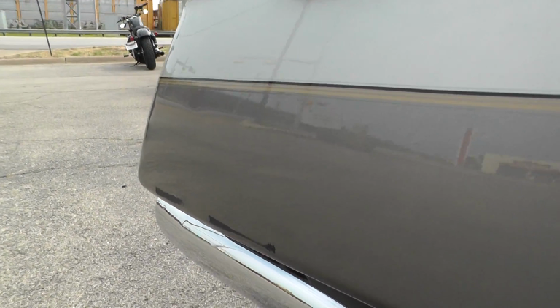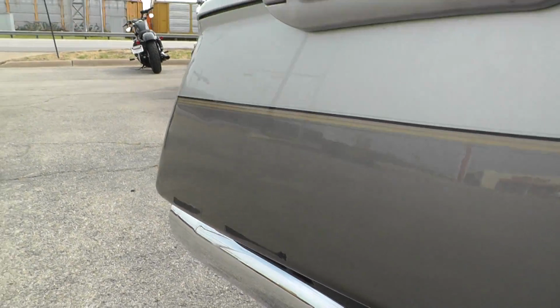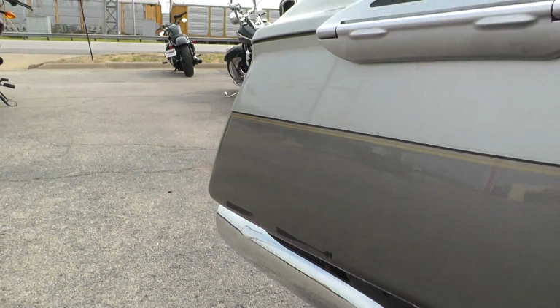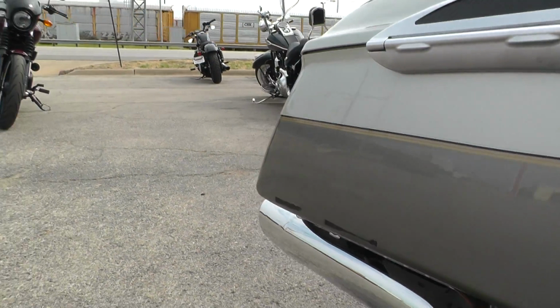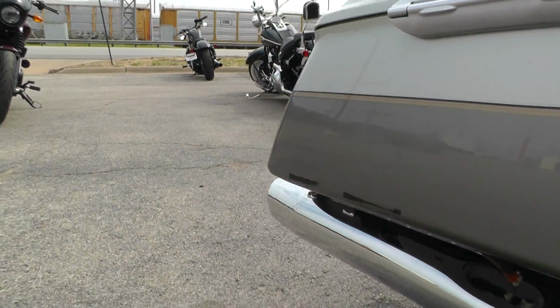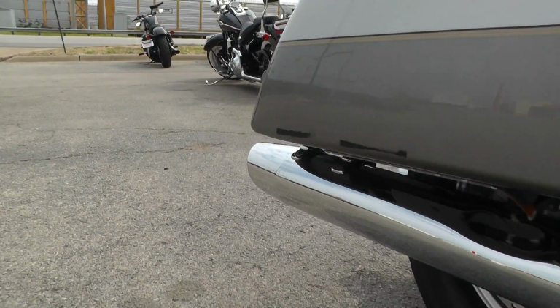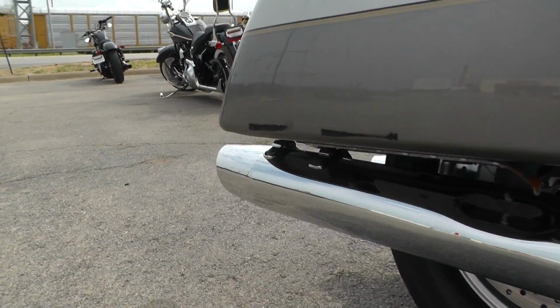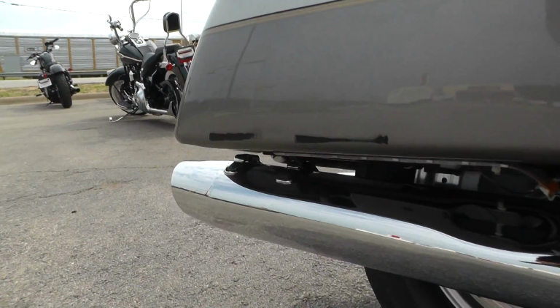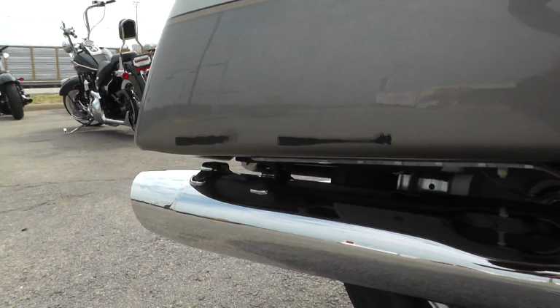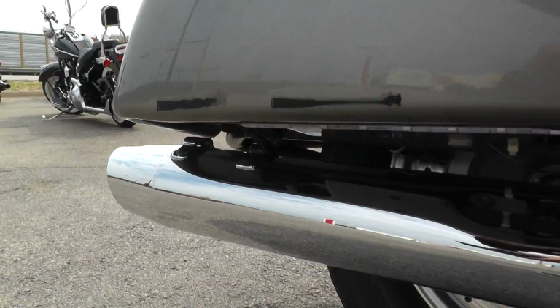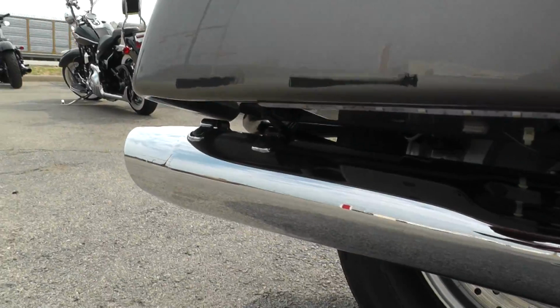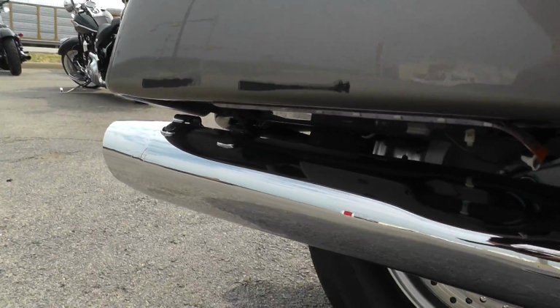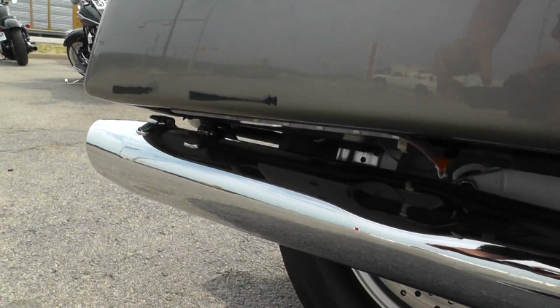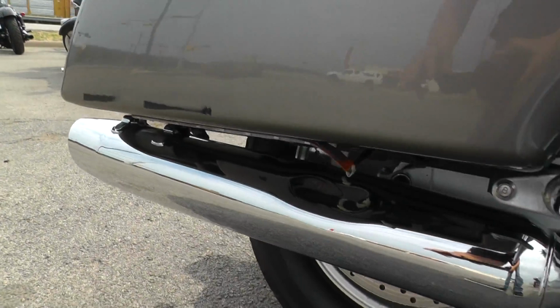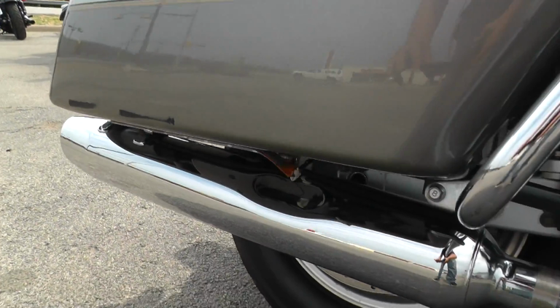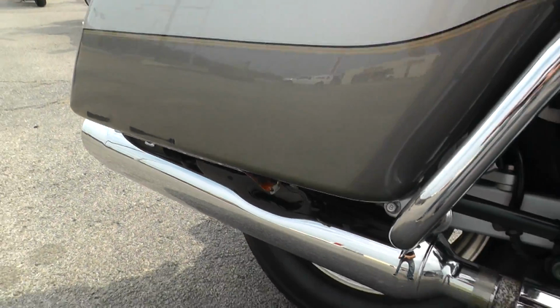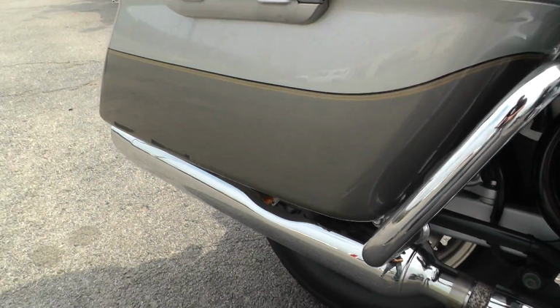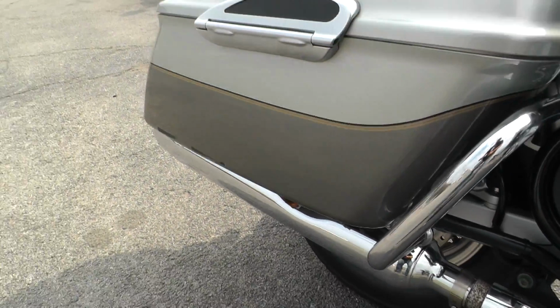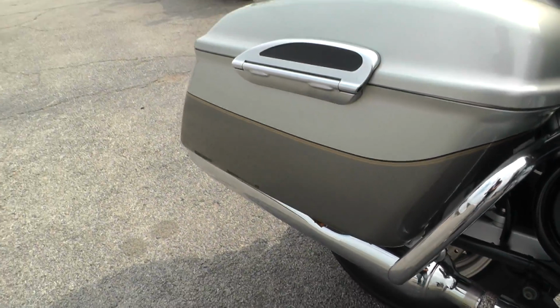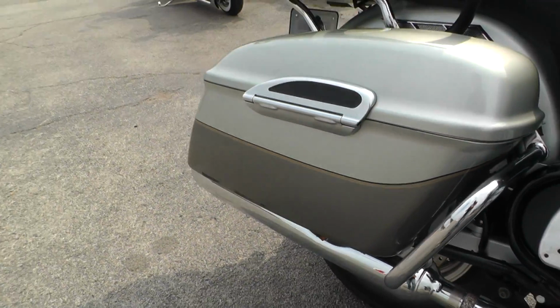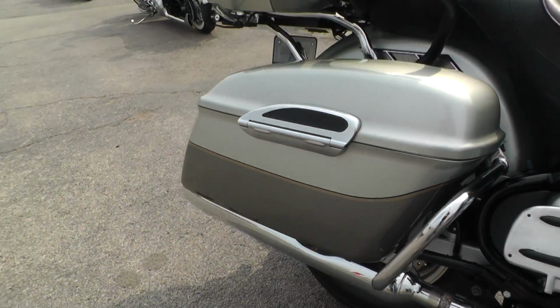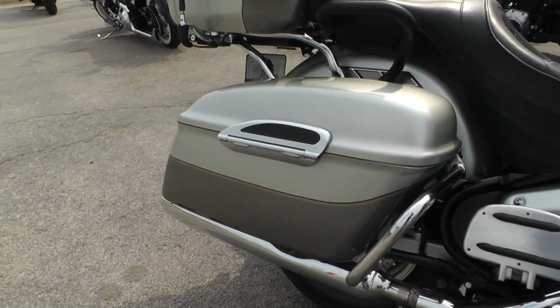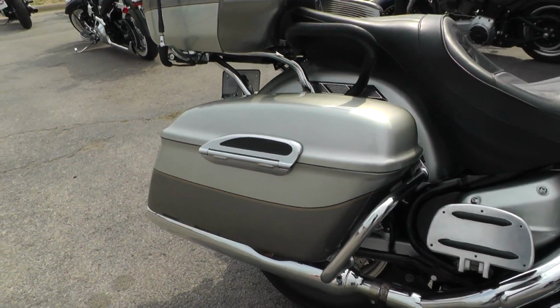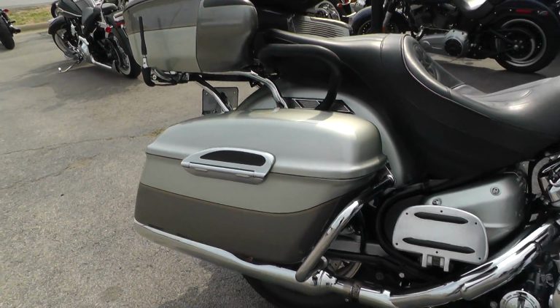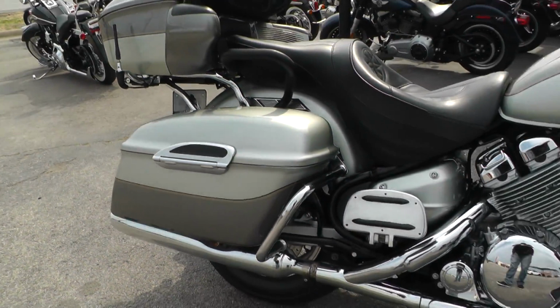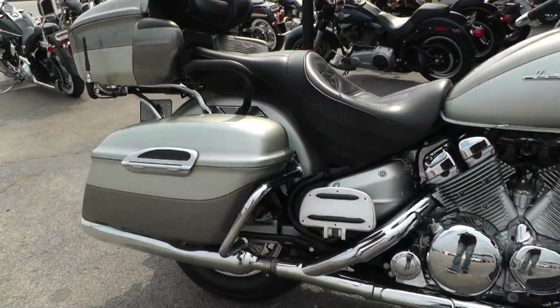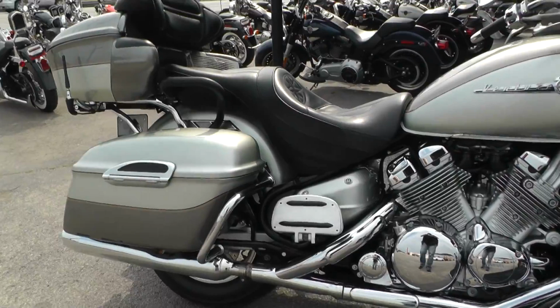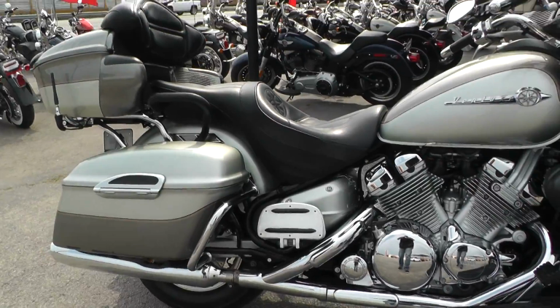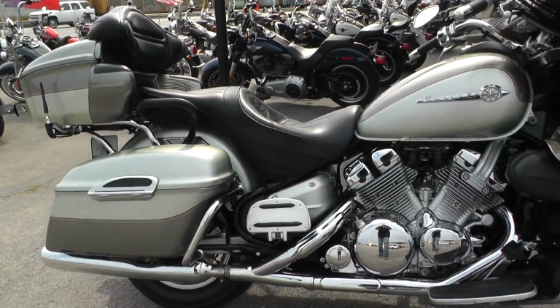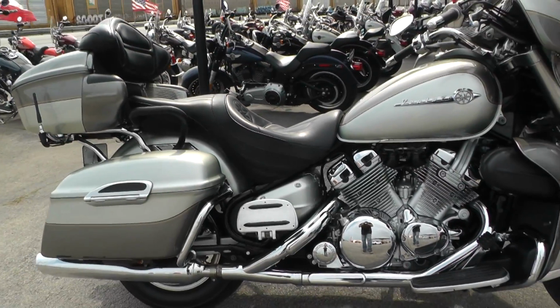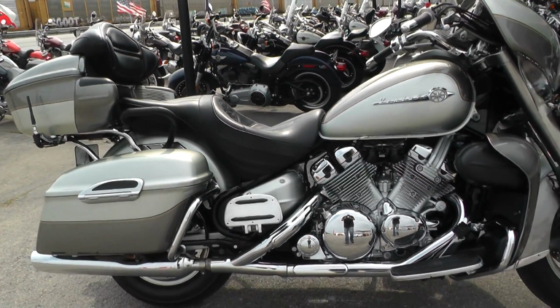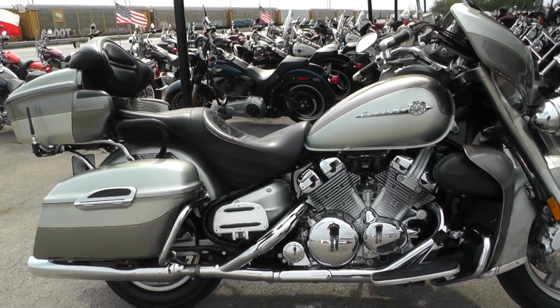I also think somebody might have taken the baffles out of those mufflers right there, because that's definitely not the stock sound on these bikes. So it's got a little growl to it.